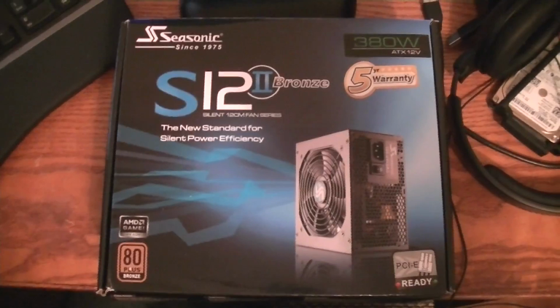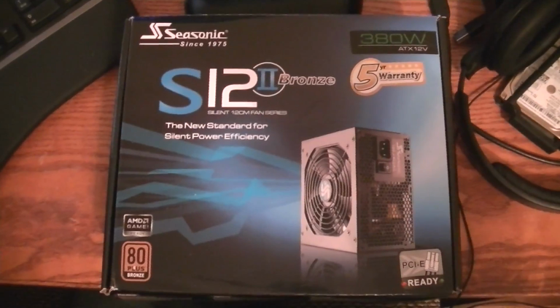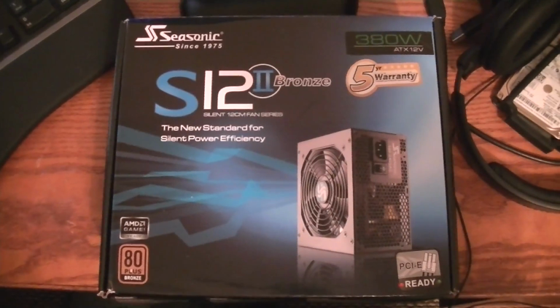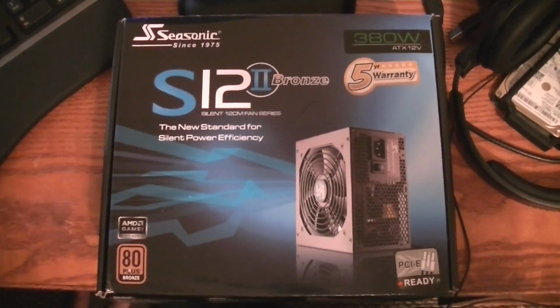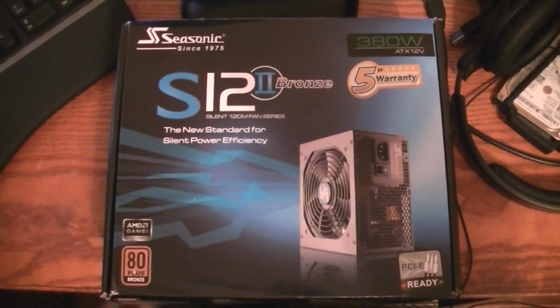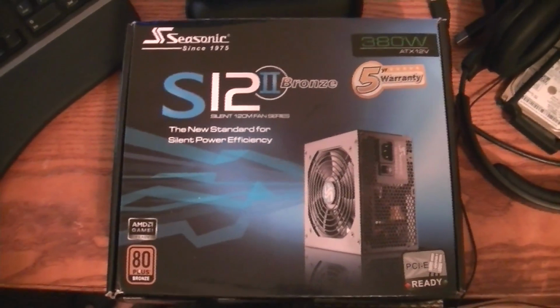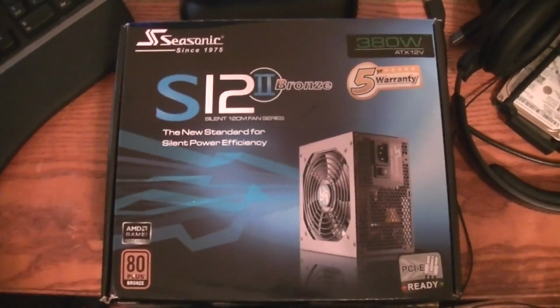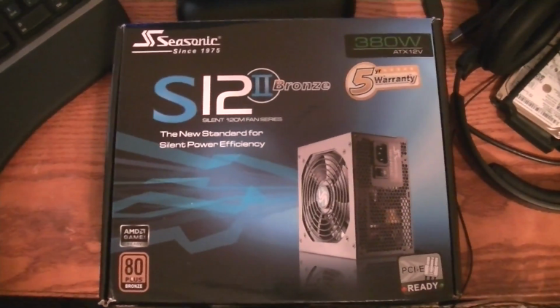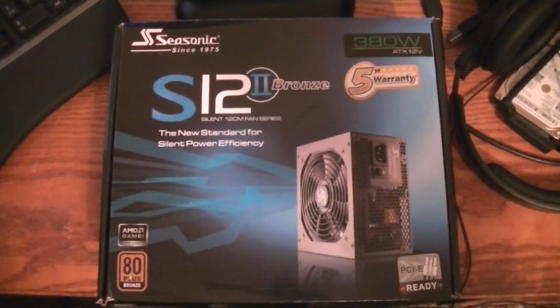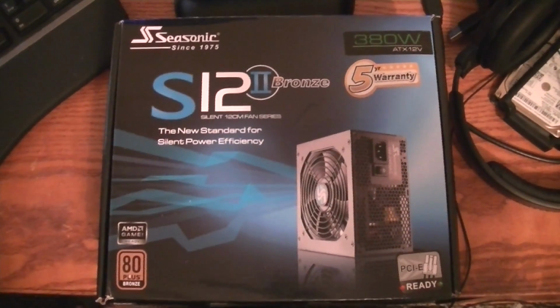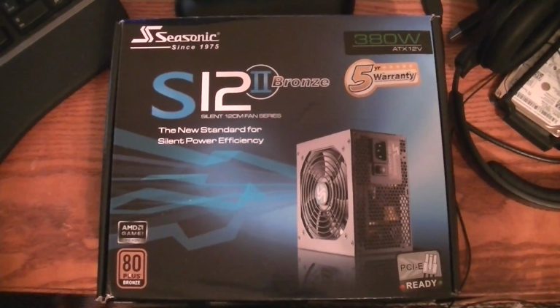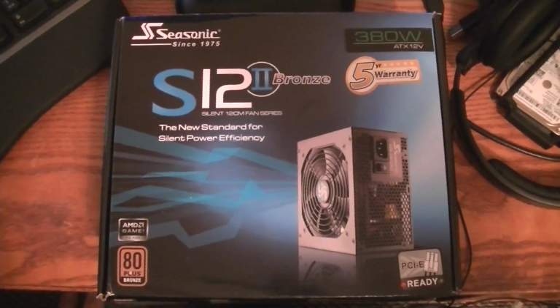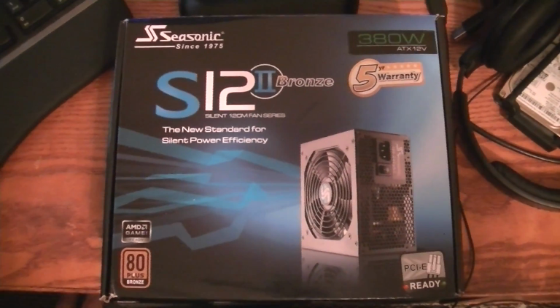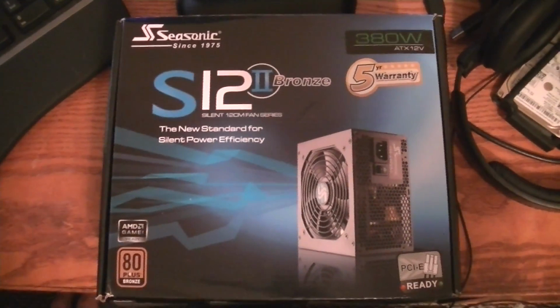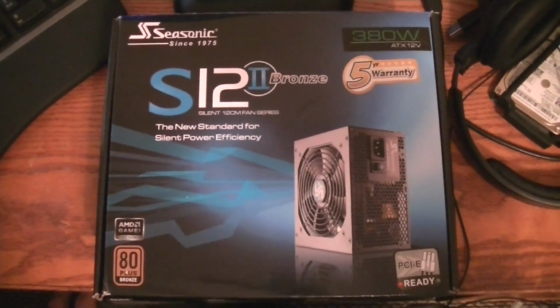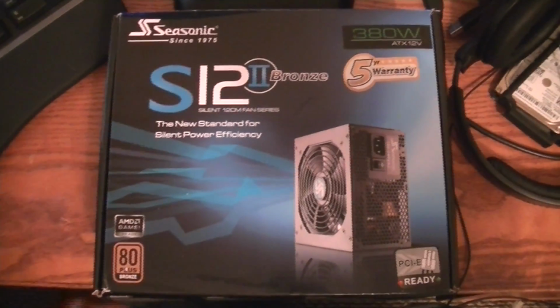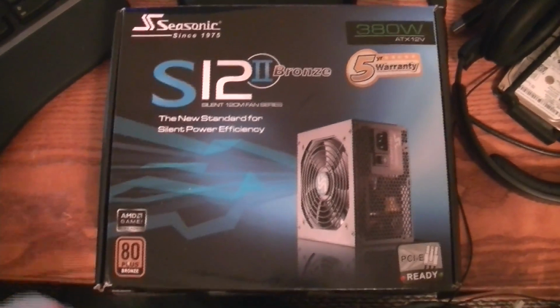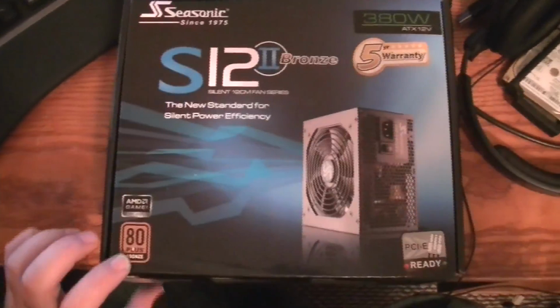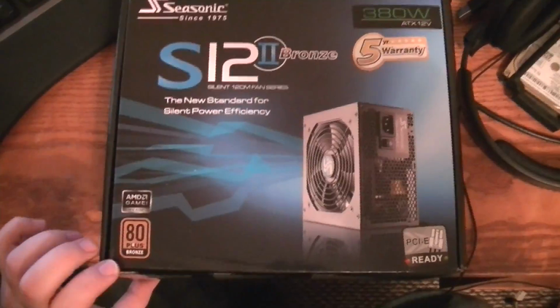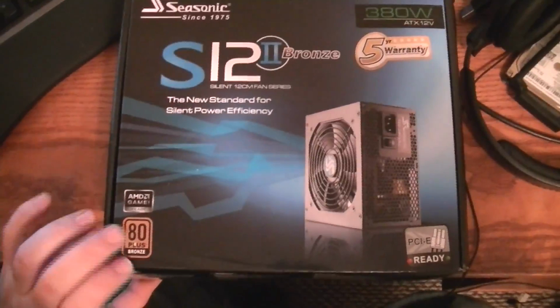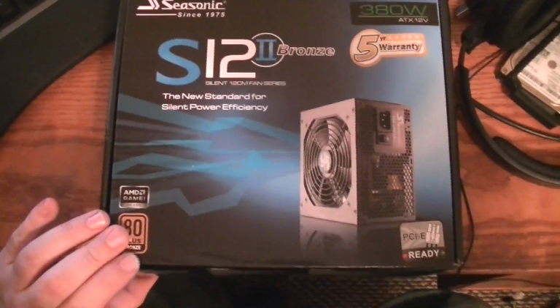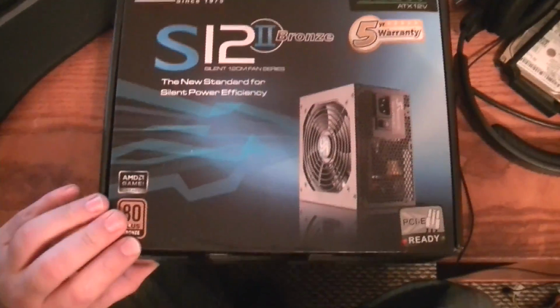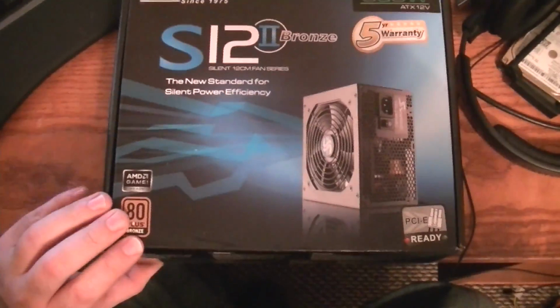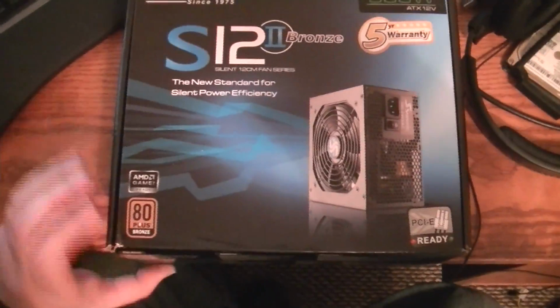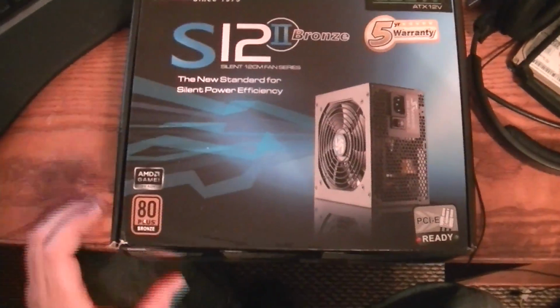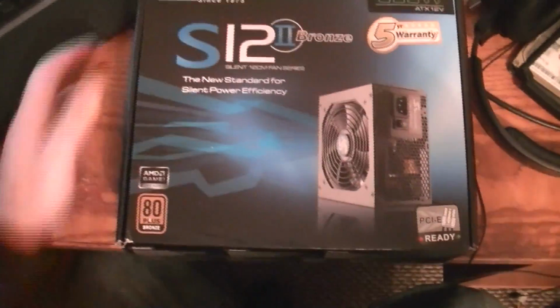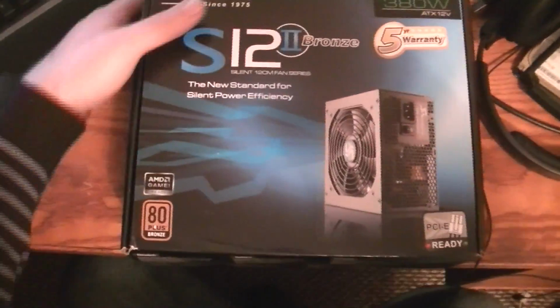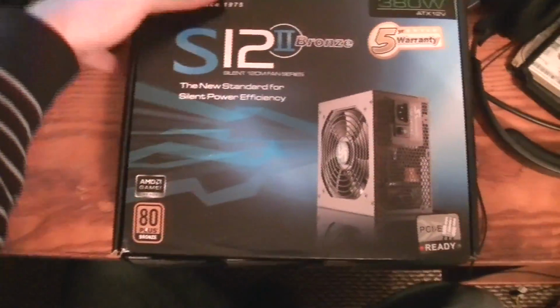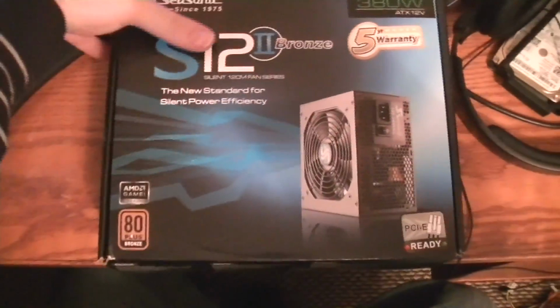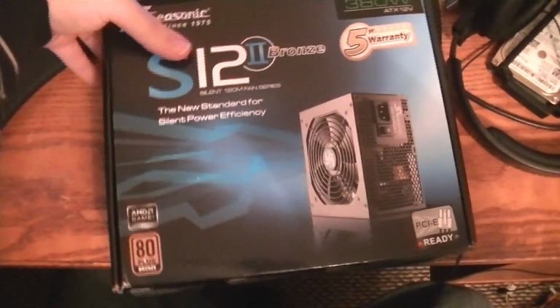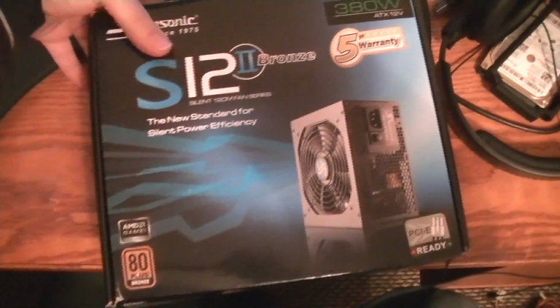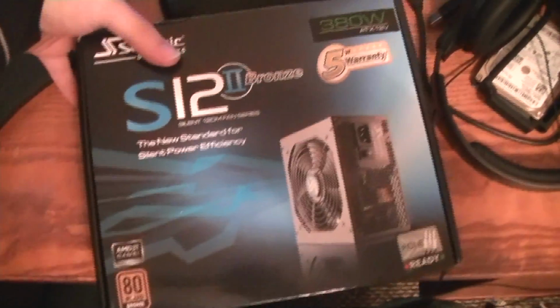Hey guys, Dower here. We've got a Seasonic S12 2 Bronze 308 watt power supply here. We're going to do a little unboxing. This is just an 80 Plus Bronze setup.